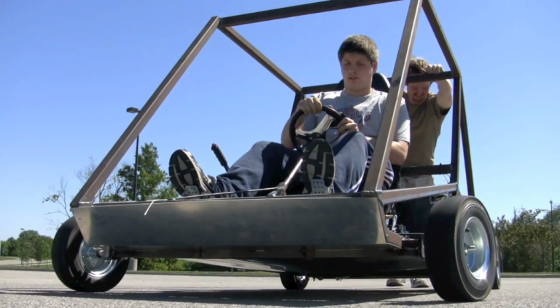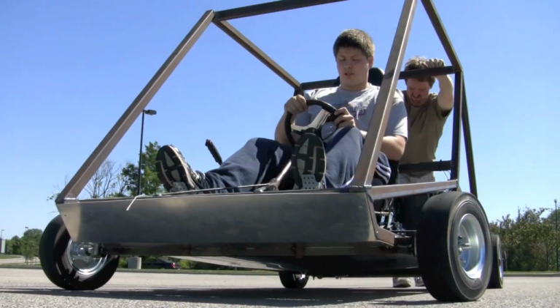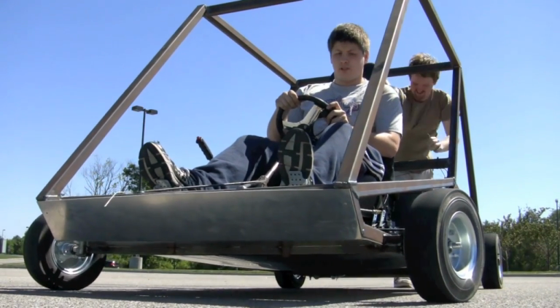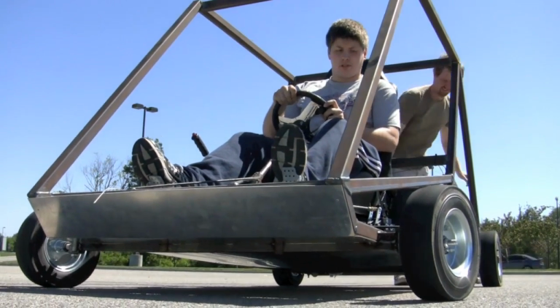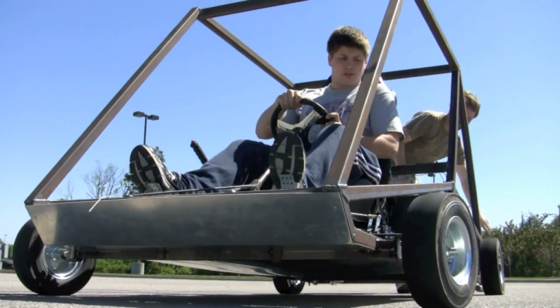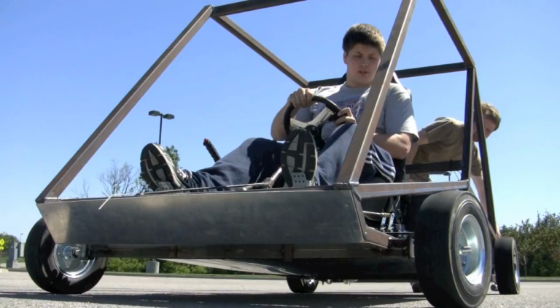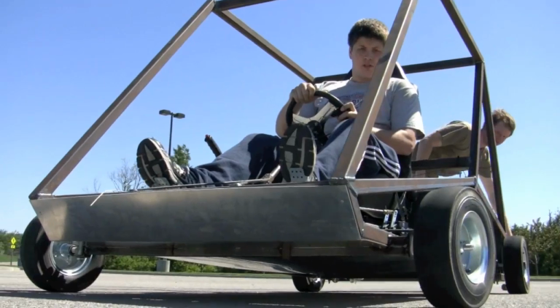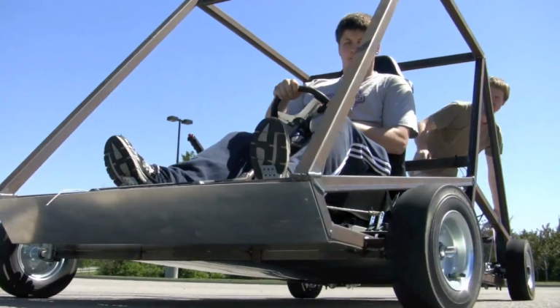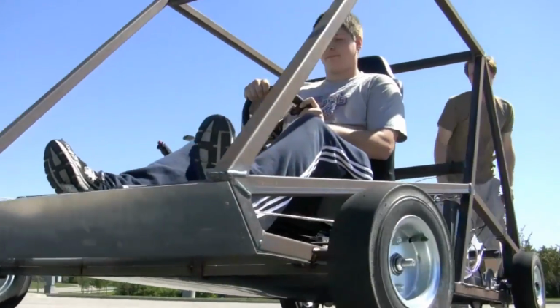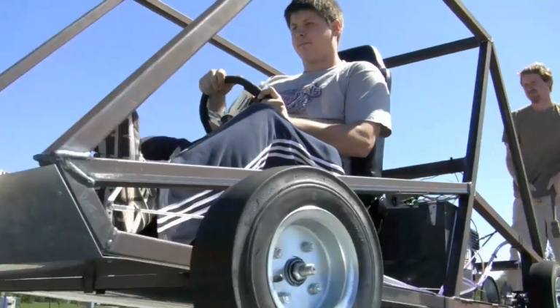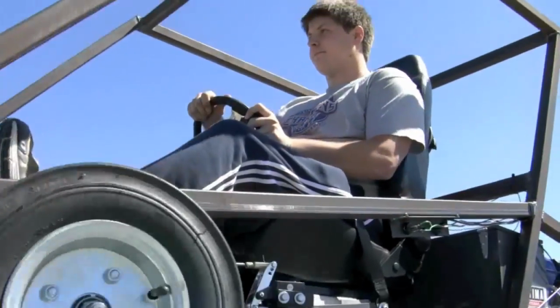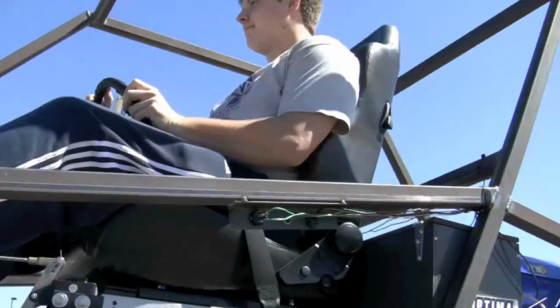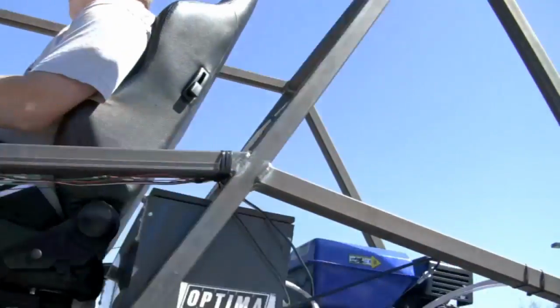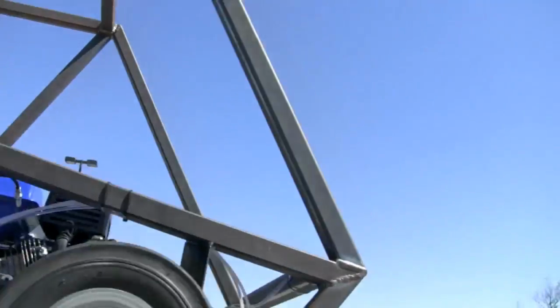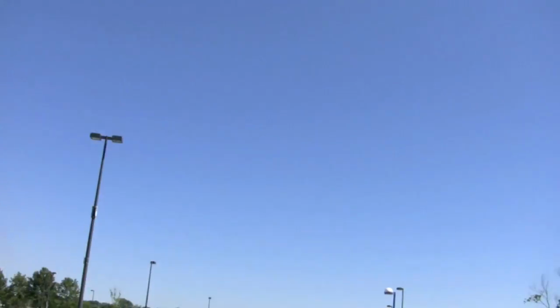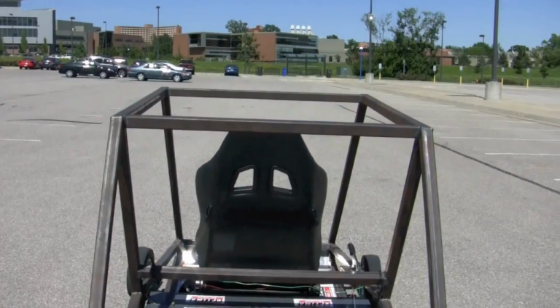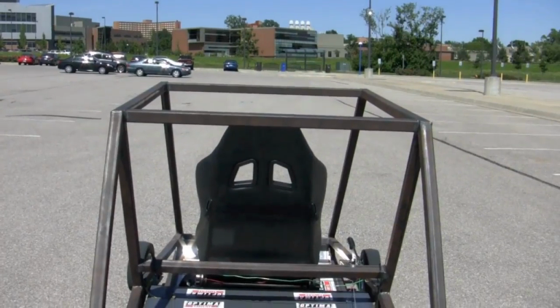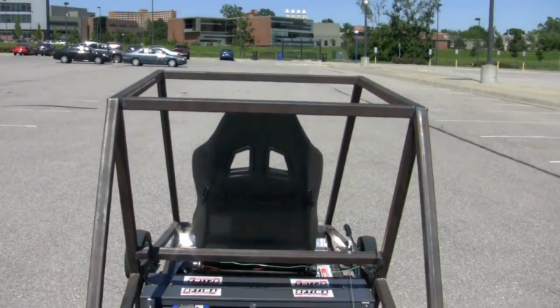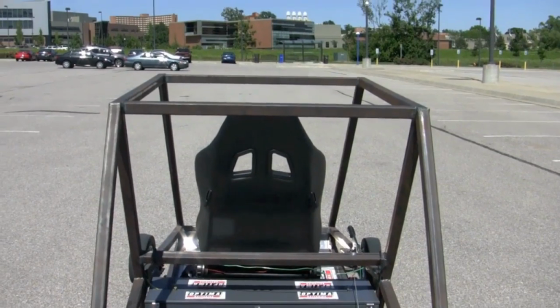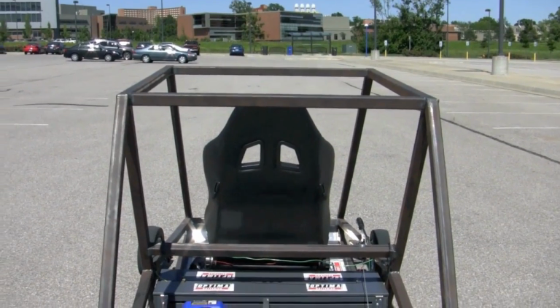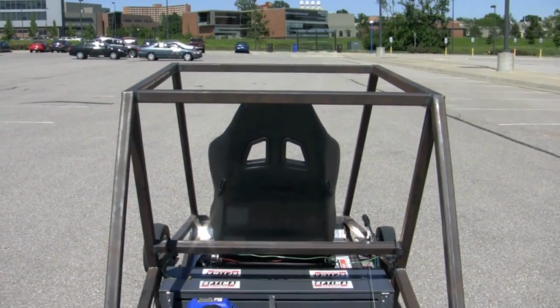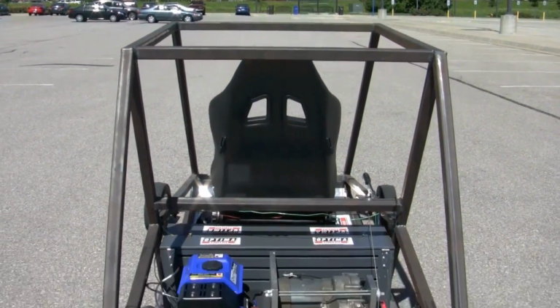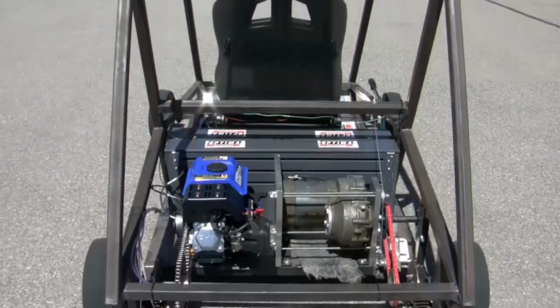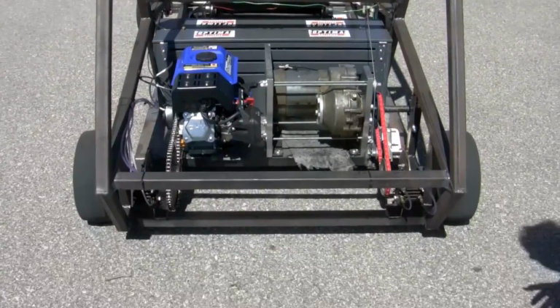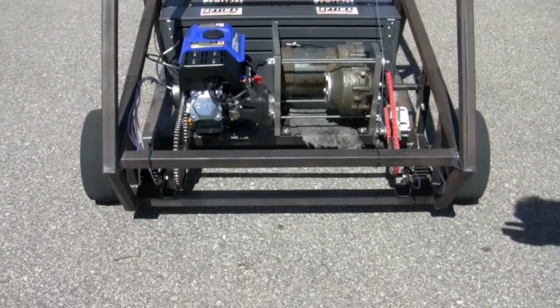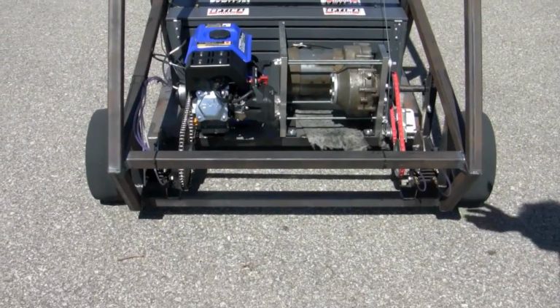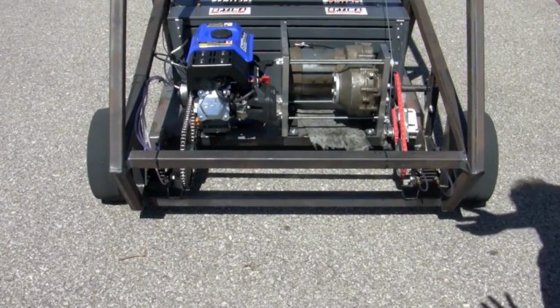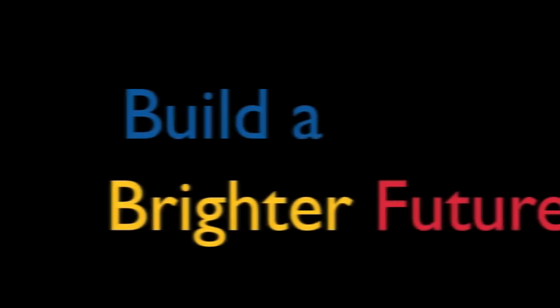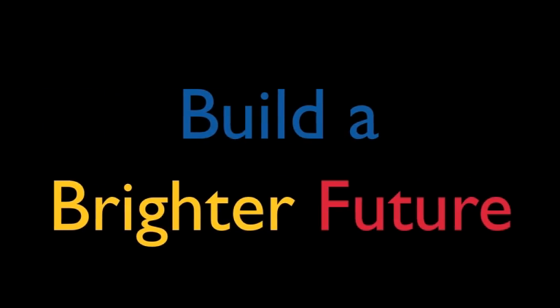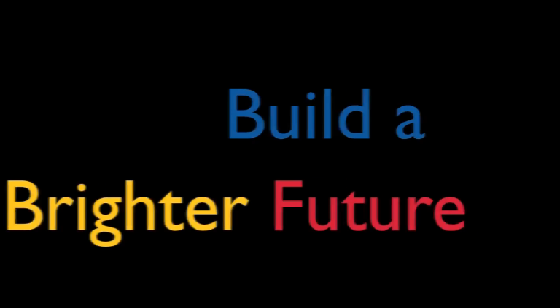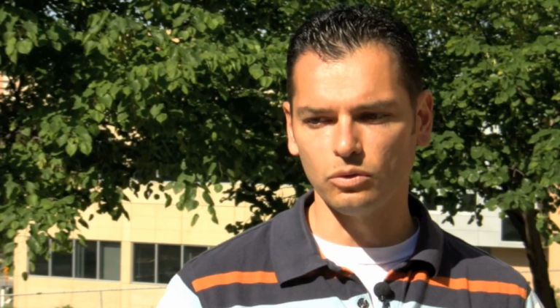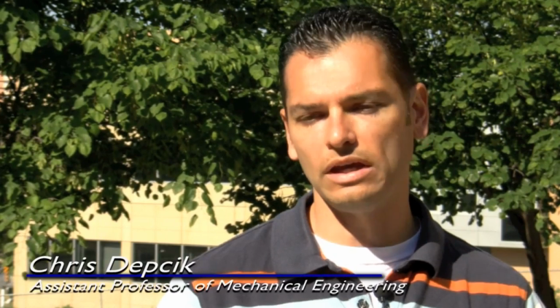It's kind of funny. We essentially looked at it as a Mario Kart — their car was more of the Mario, Luigi style car, while our car is more designed for Bowser or Donkey Kong or something like that.